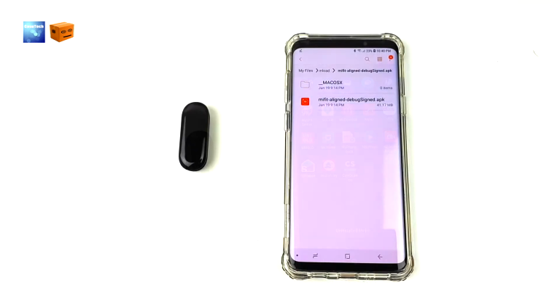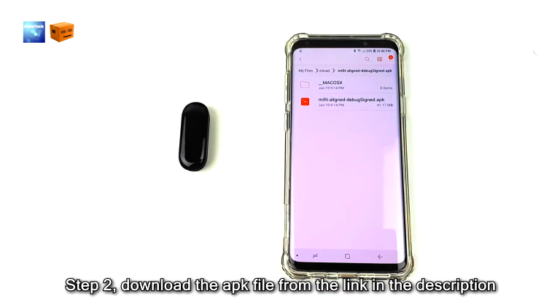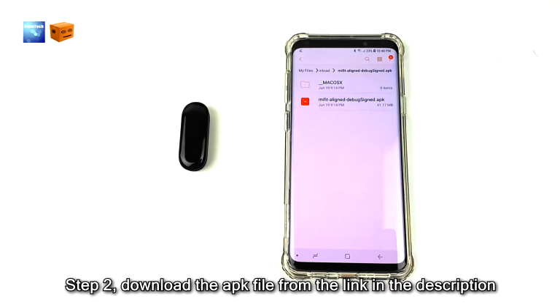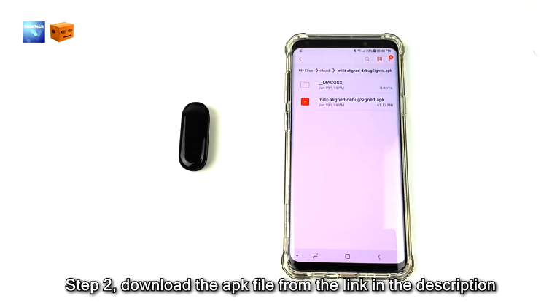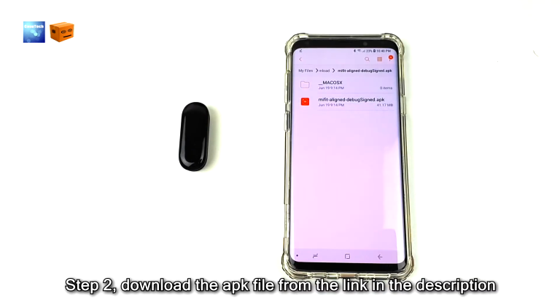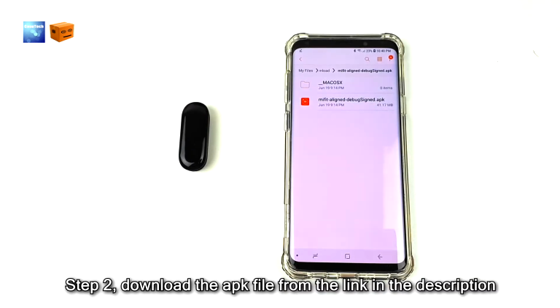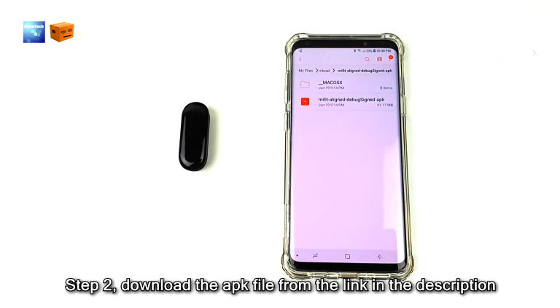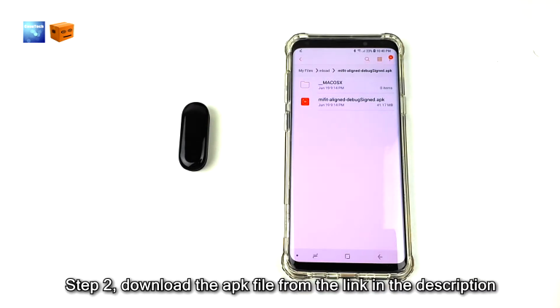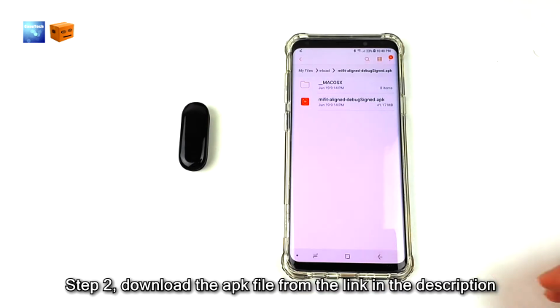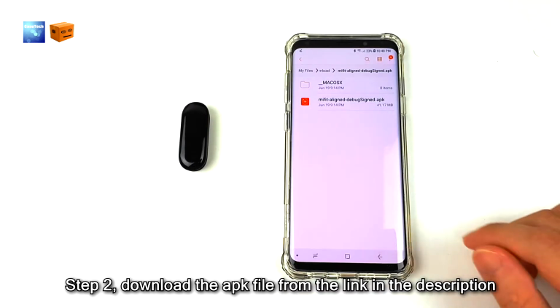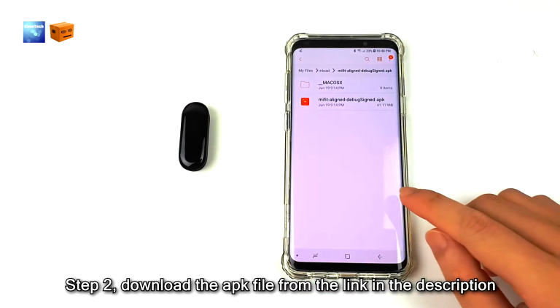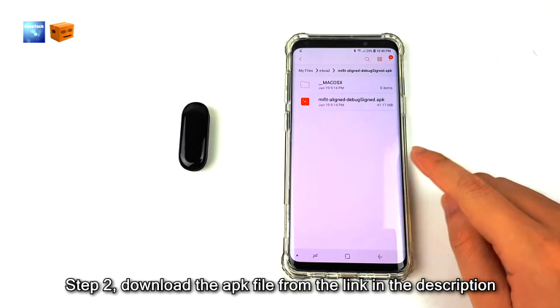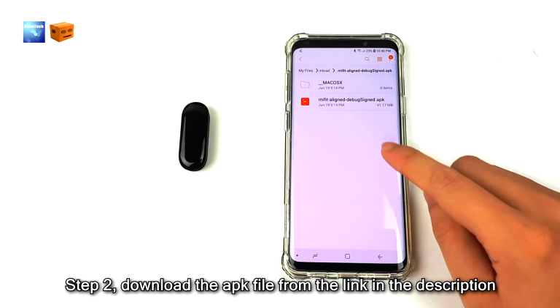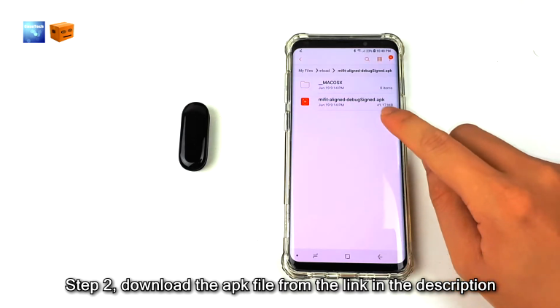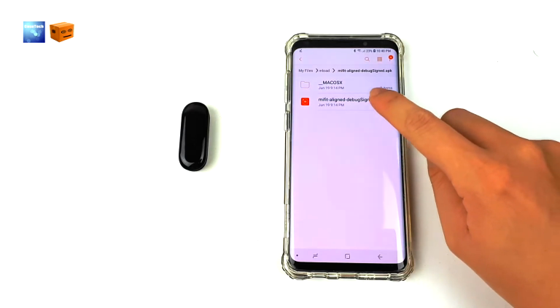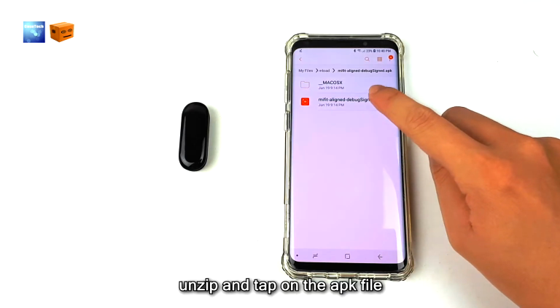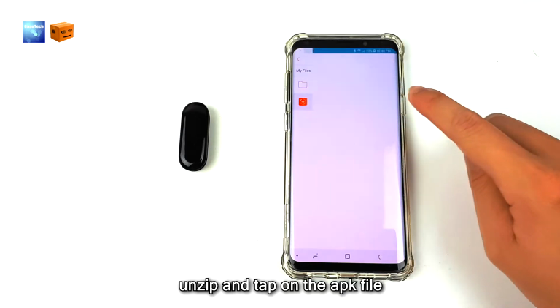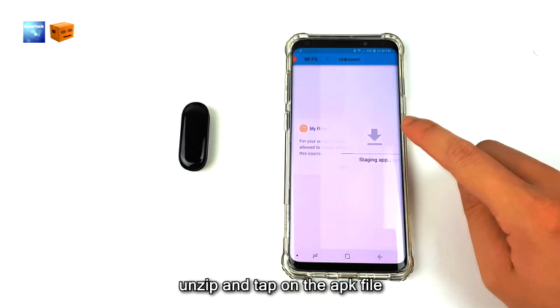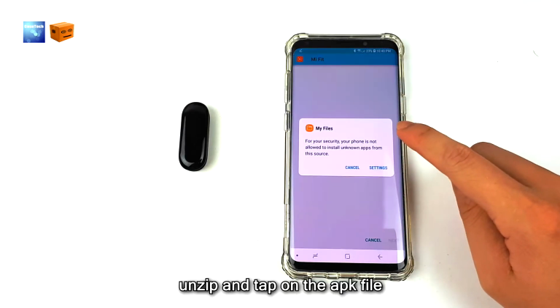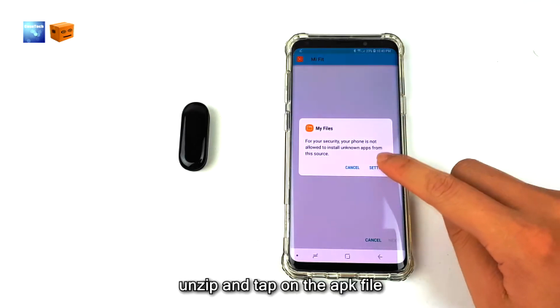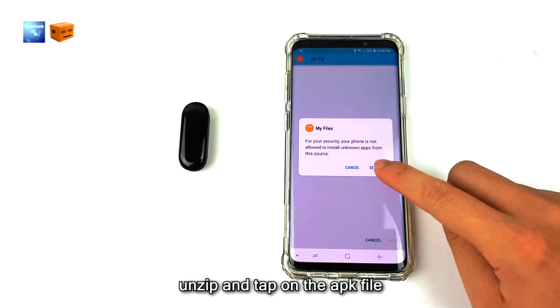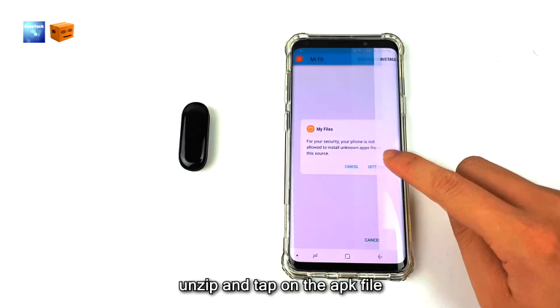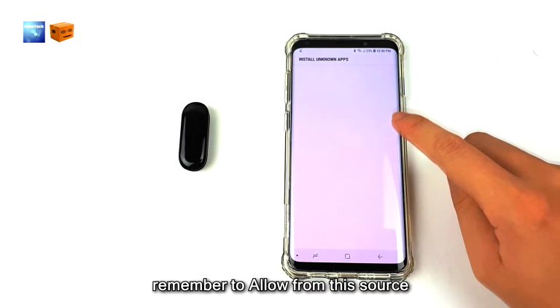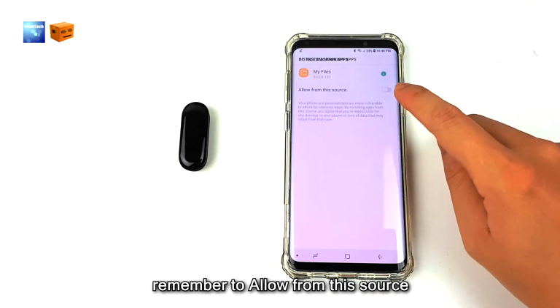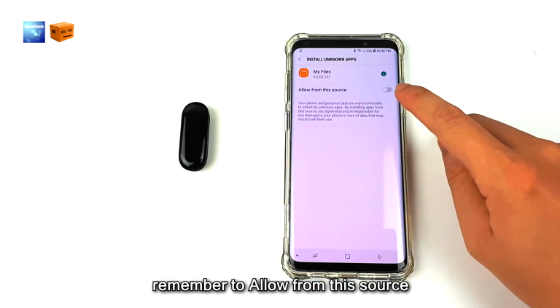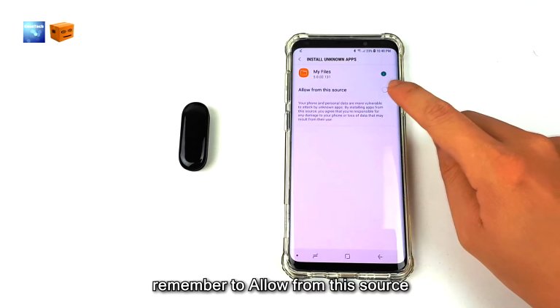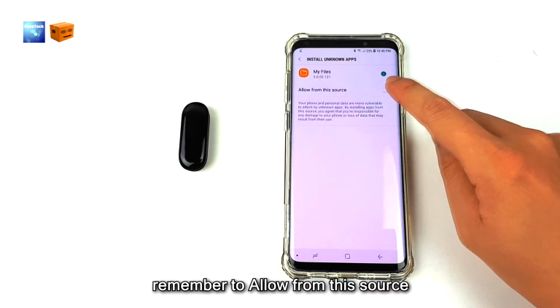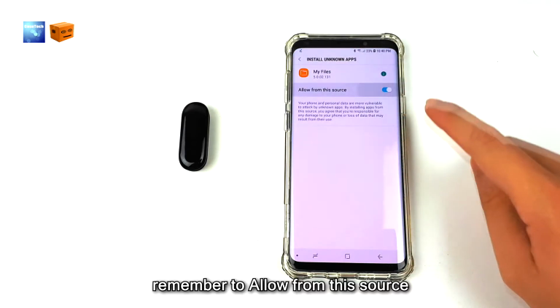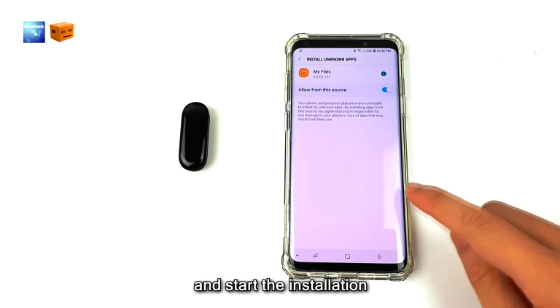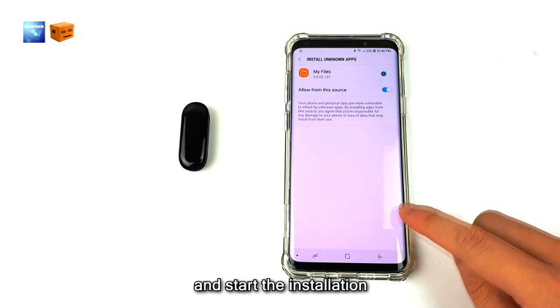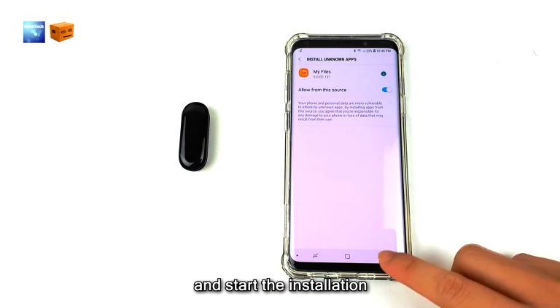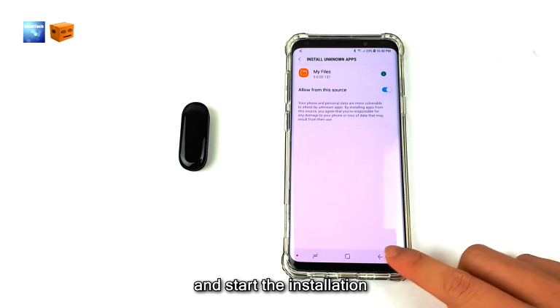Step 2: download the APK file from the link in the description below. Unzip and tap on the APK file, remember to allow installation from this source, and start the installation.